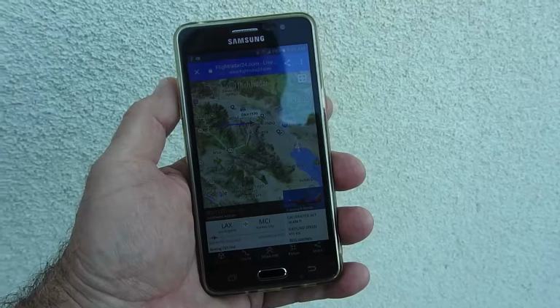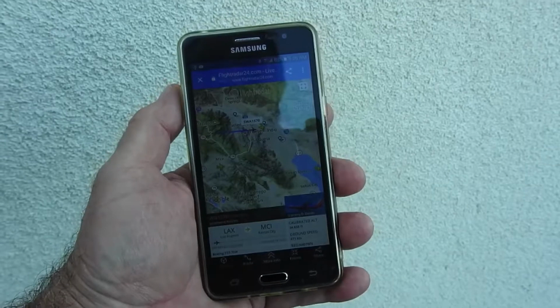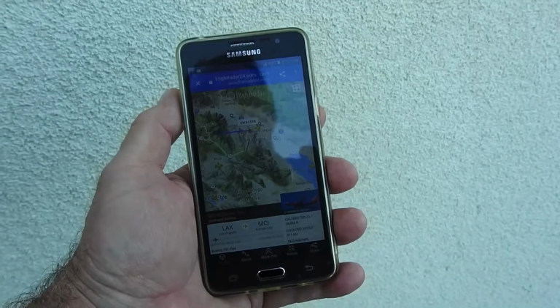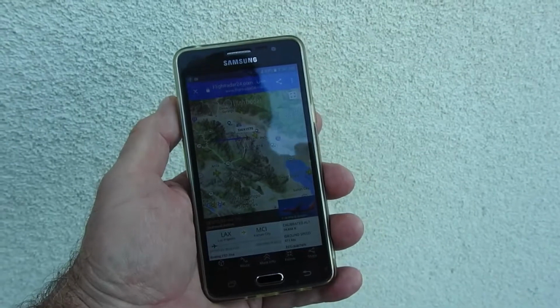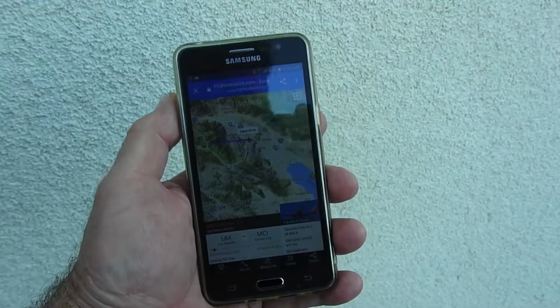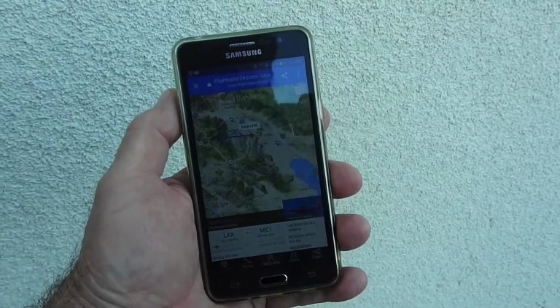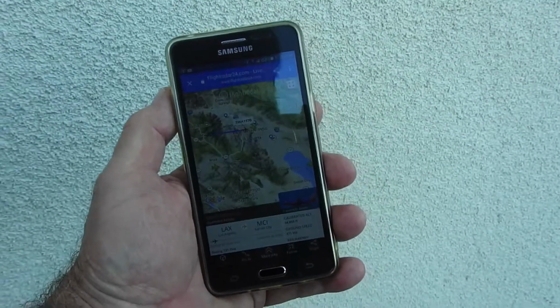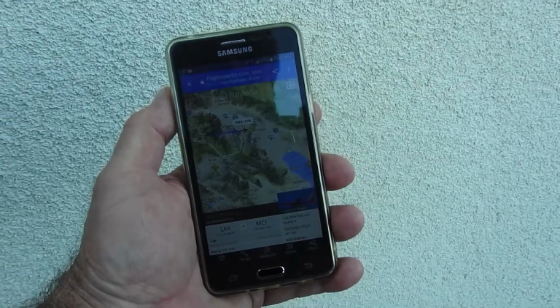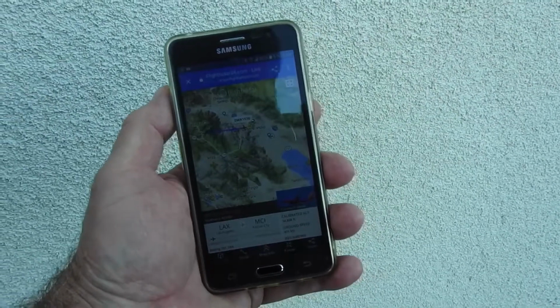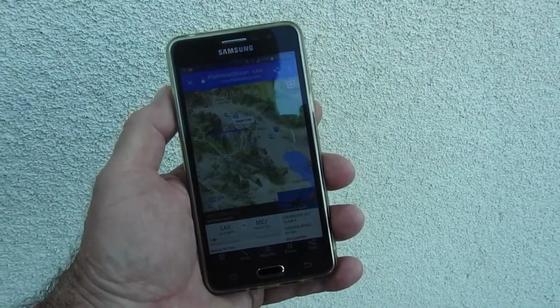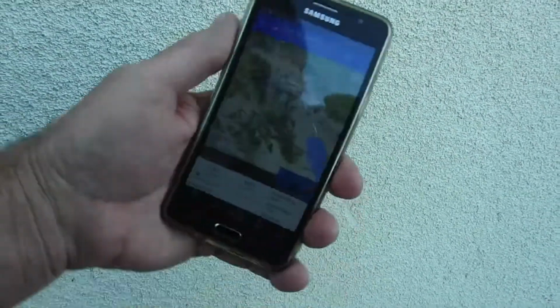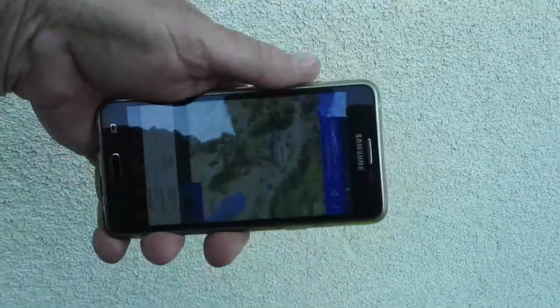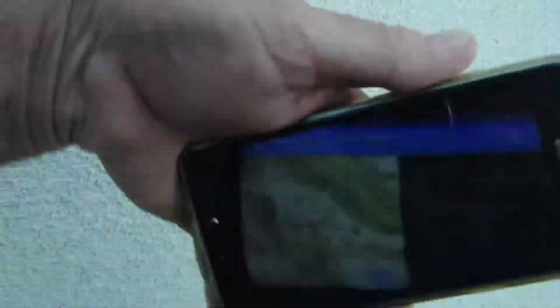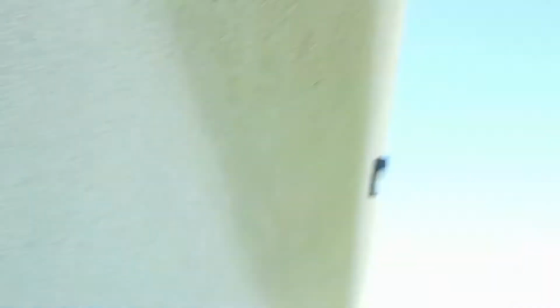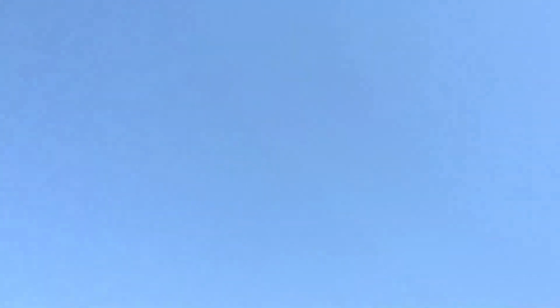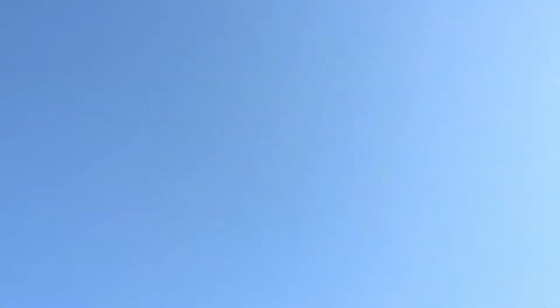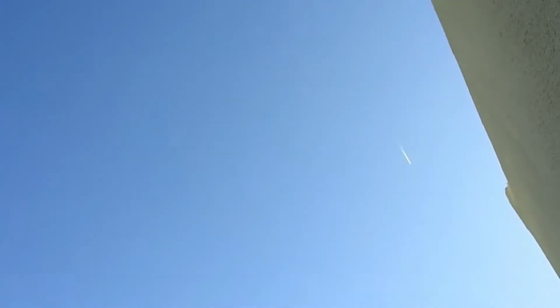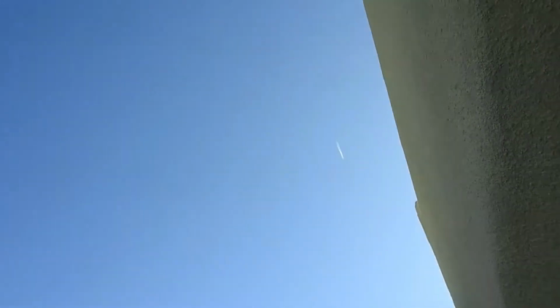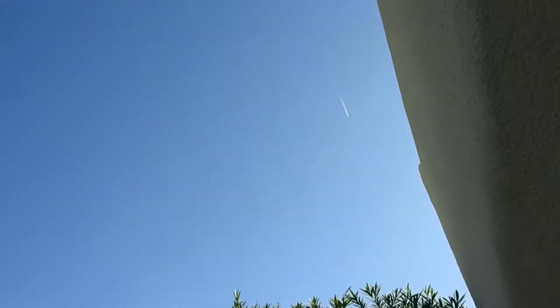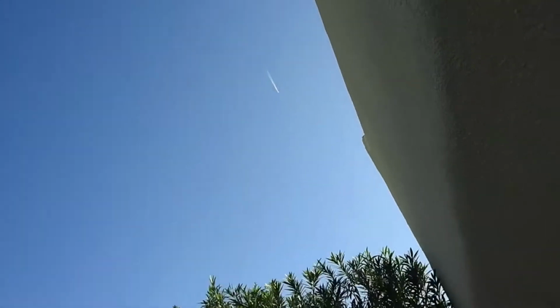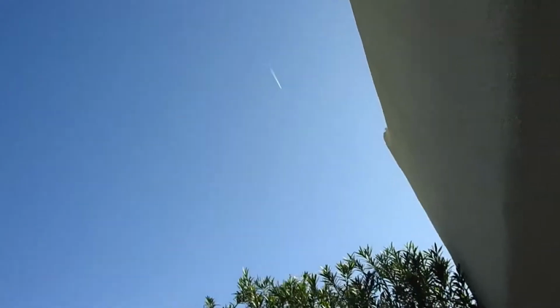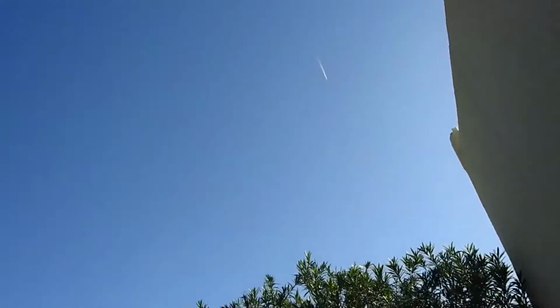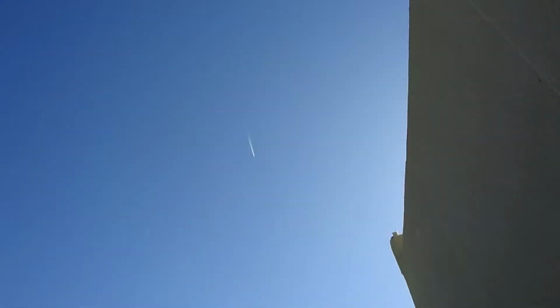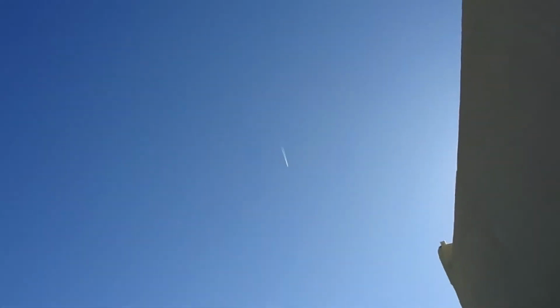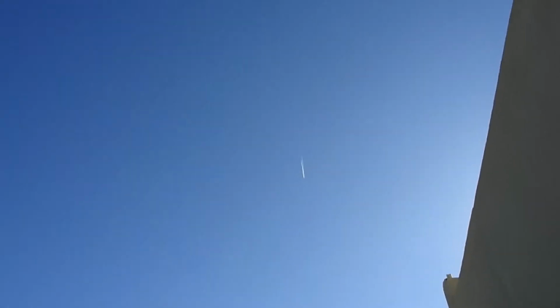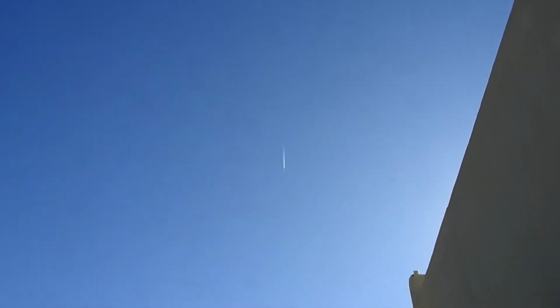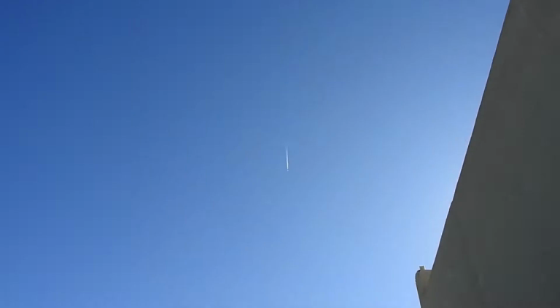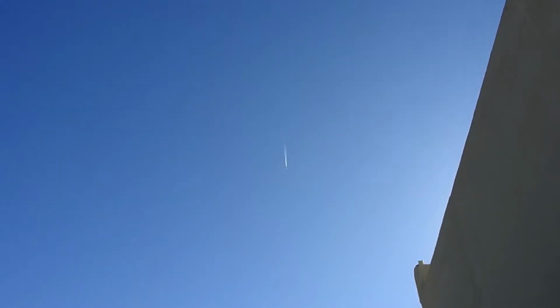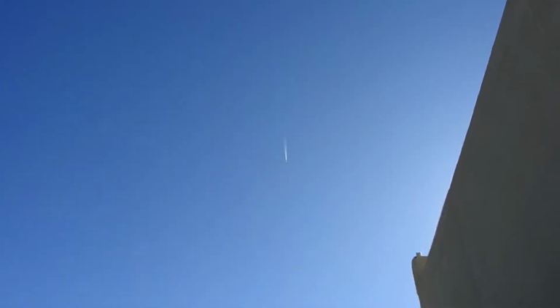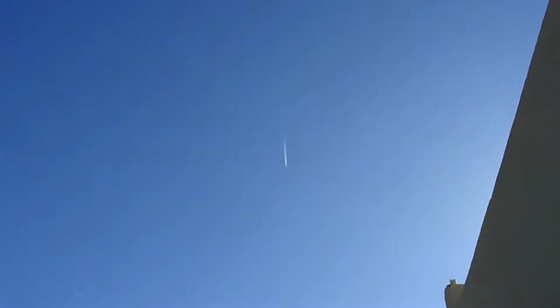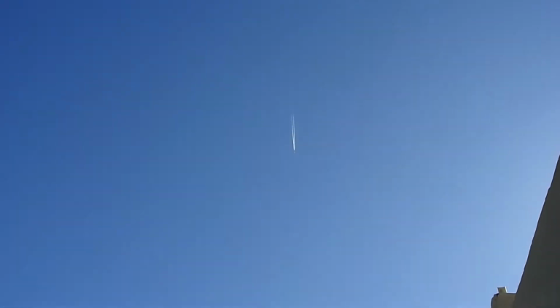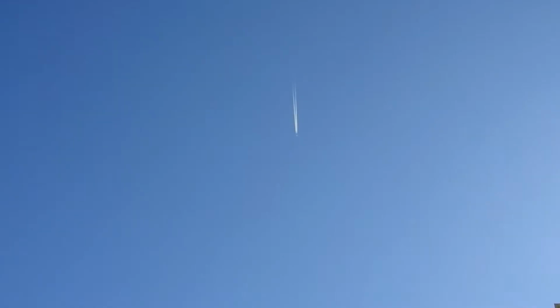Here's a Southwest coming through LAX to Kansas City, and this one is spraying. And there it is right there, leaving one of the shorter trails, and it's only the second jet I've seen spraying today.